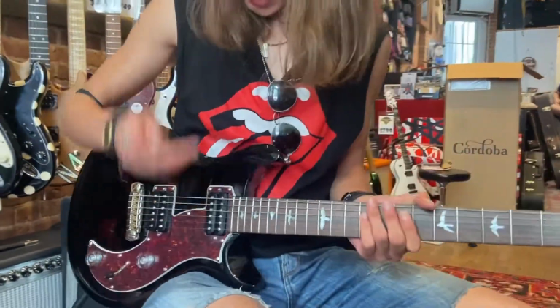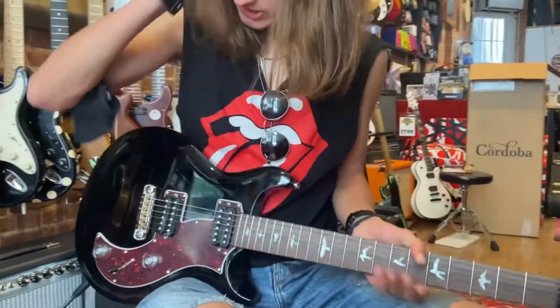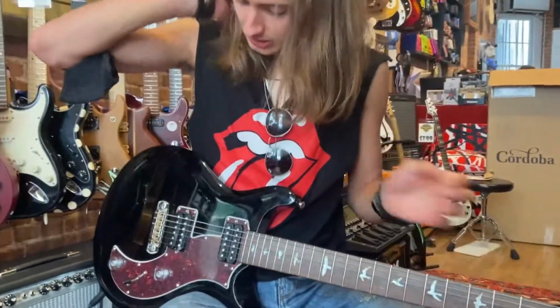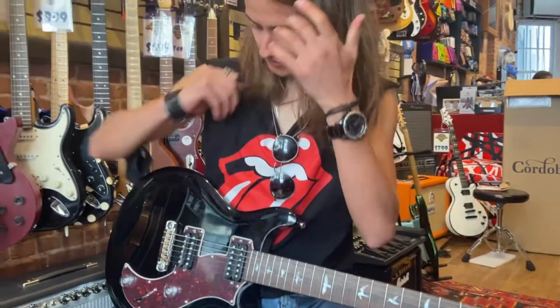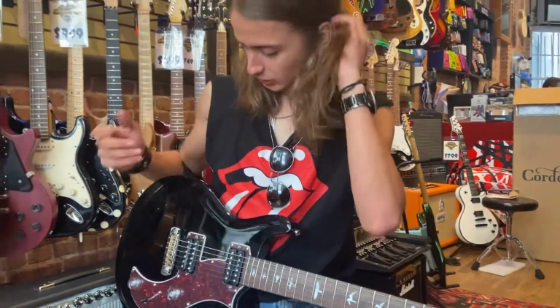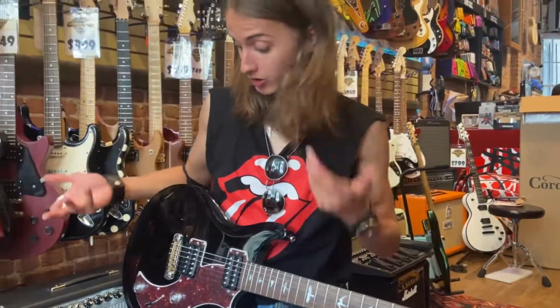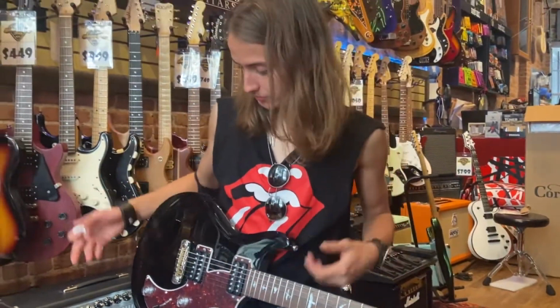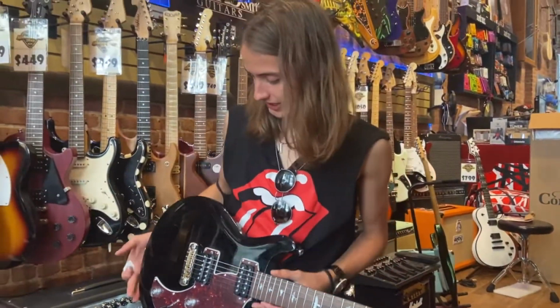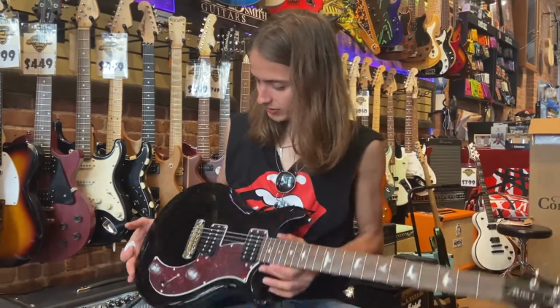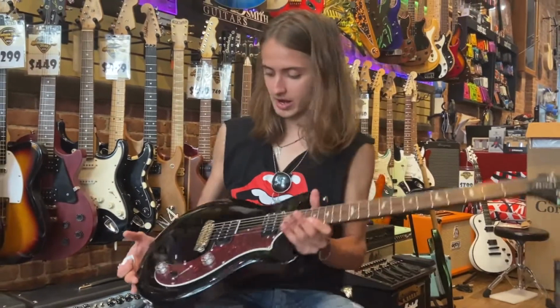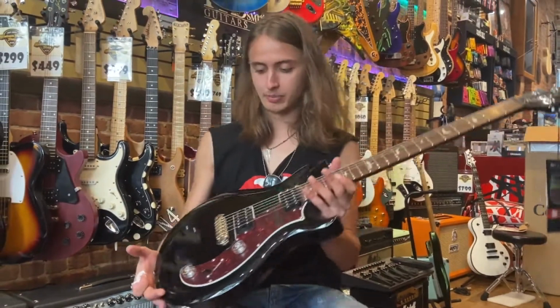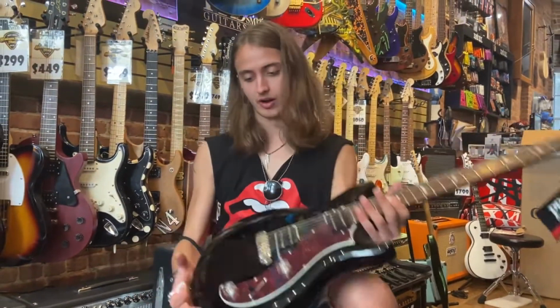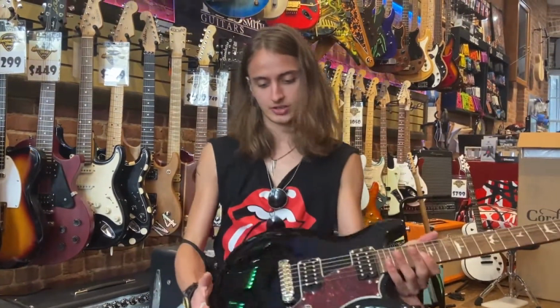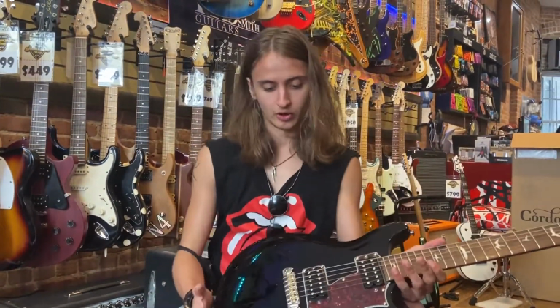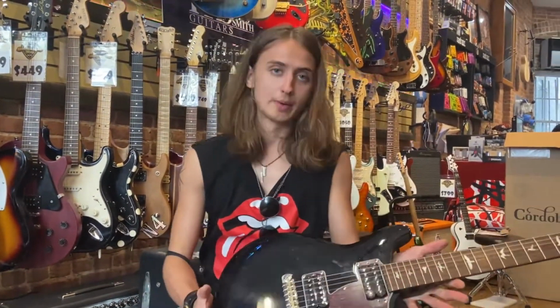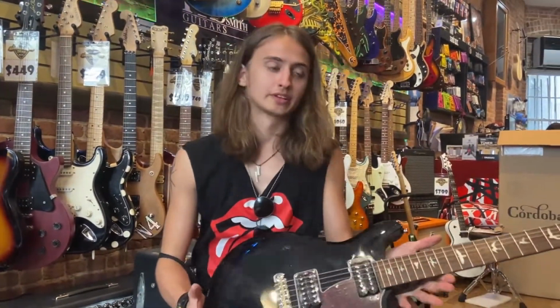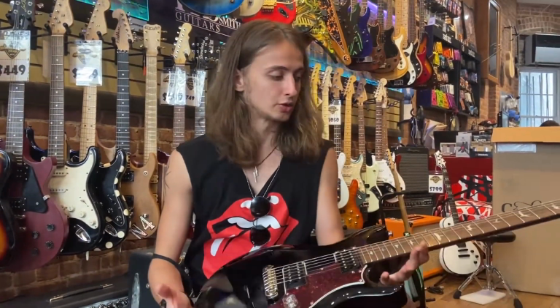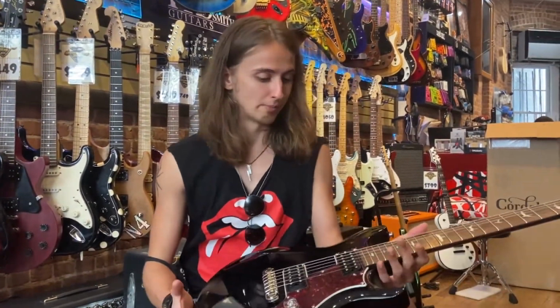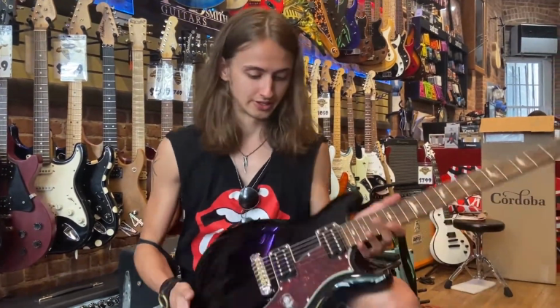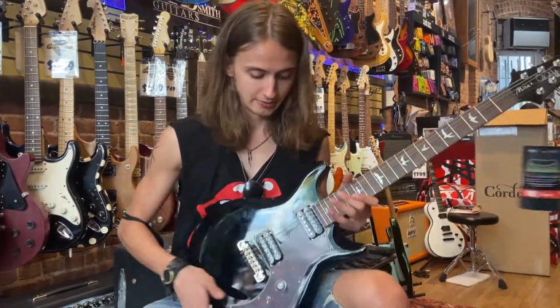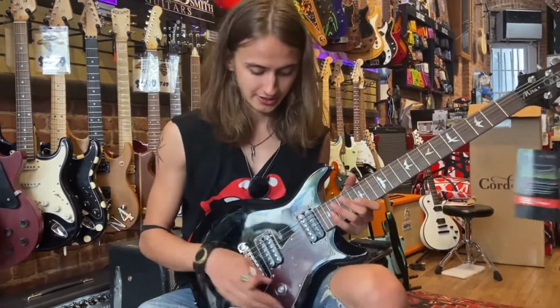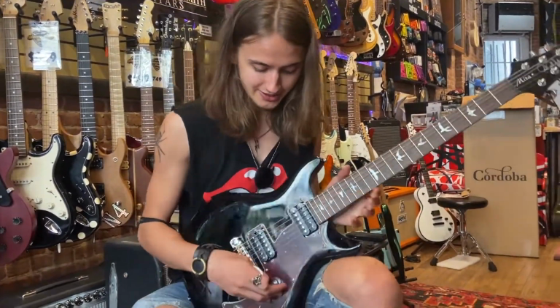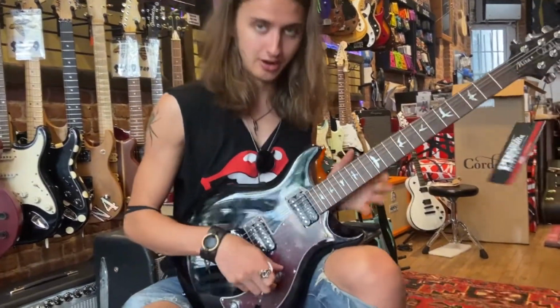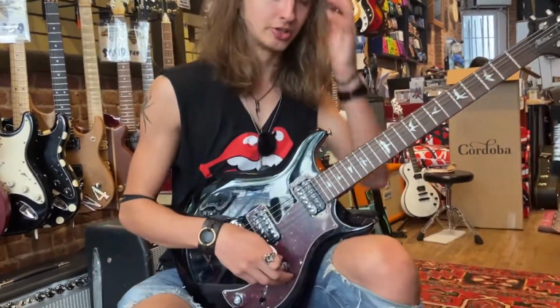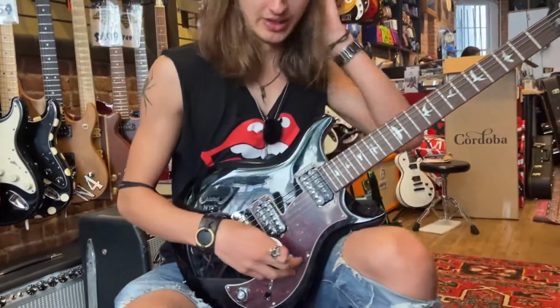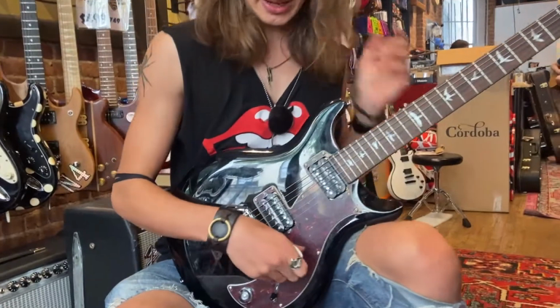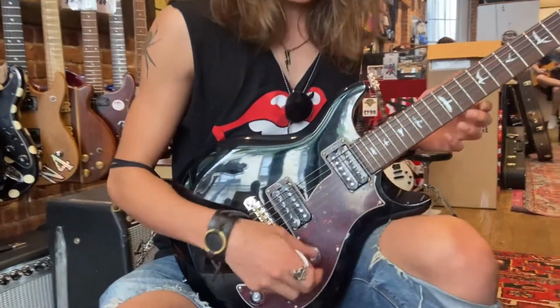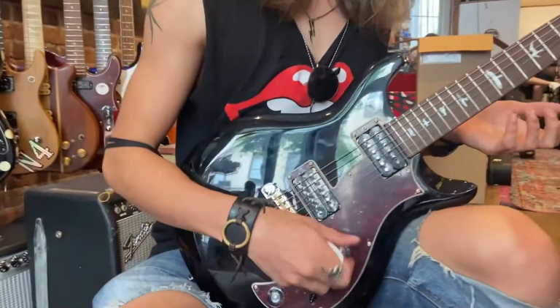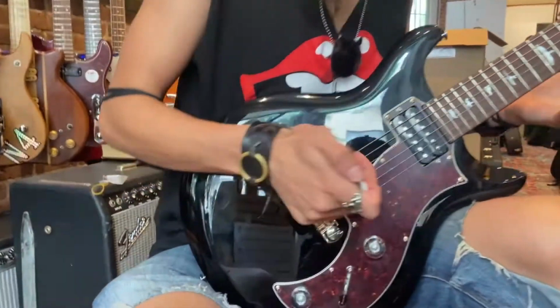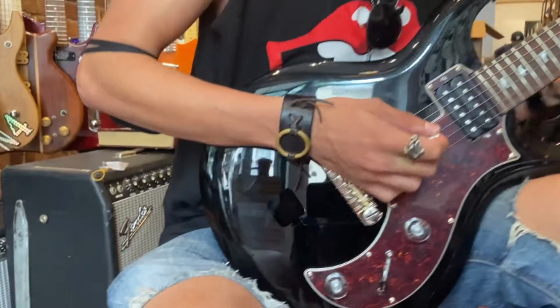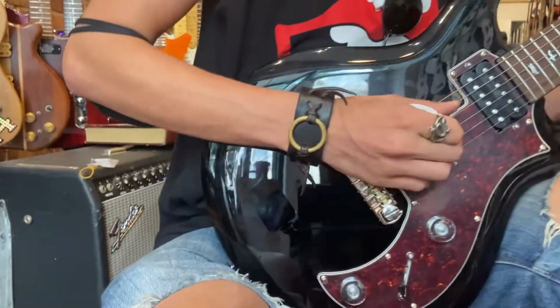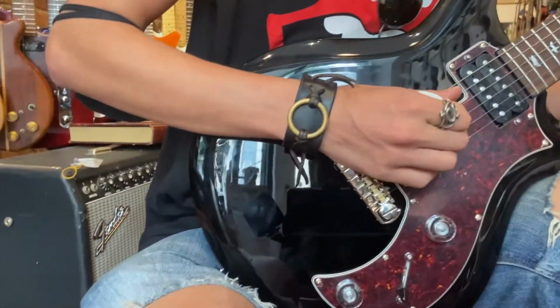Just a little aside, a little personal opinion: I love the way PRS does their coil taps. I think they're doing the best in the game, because listen to how good that sounds. Here's the bridge humbucker again.